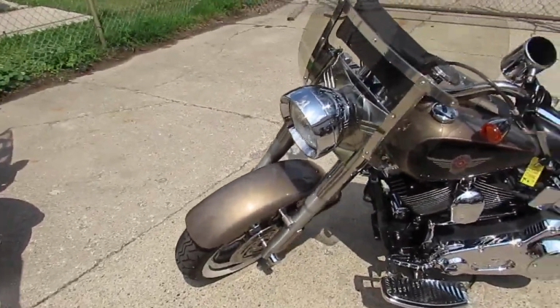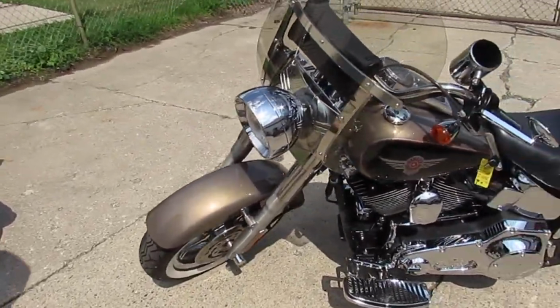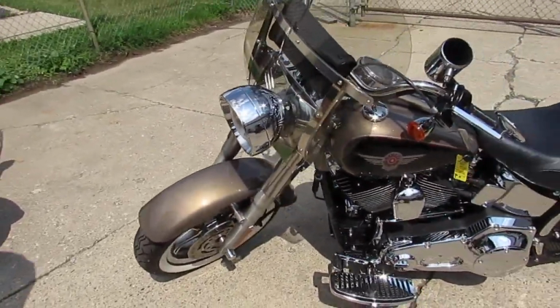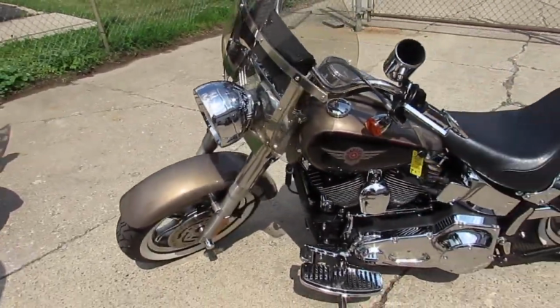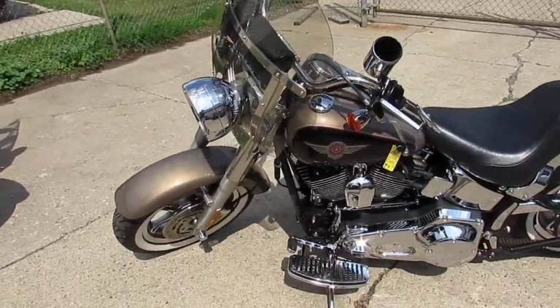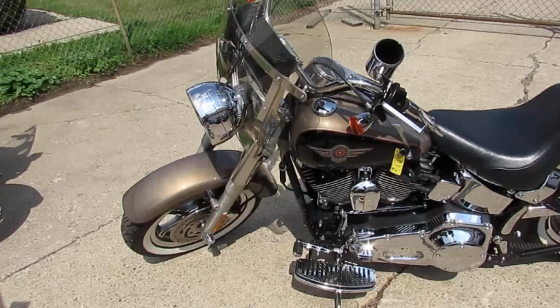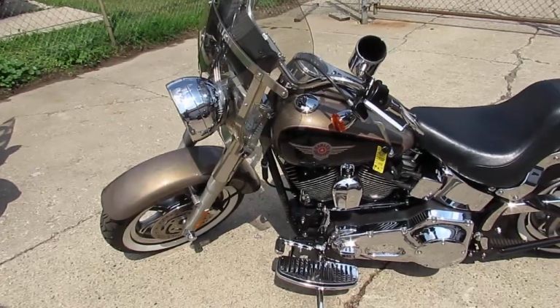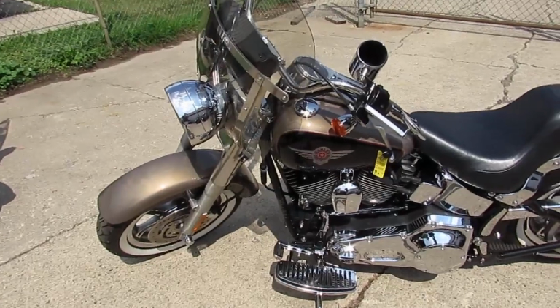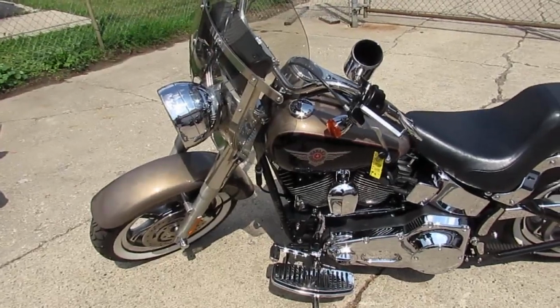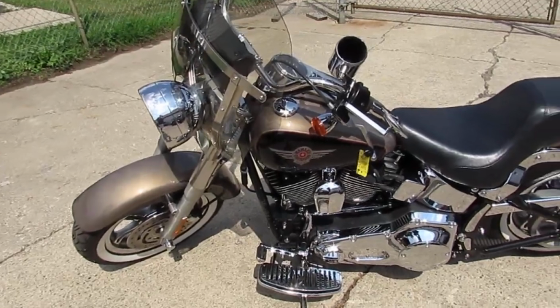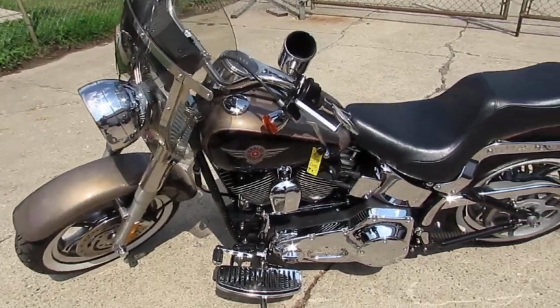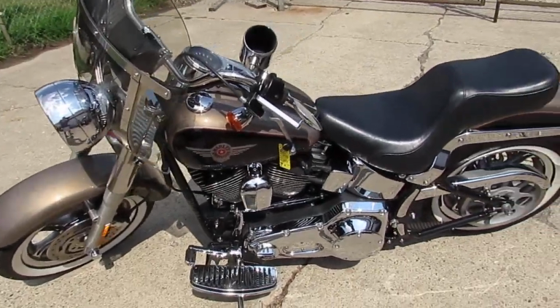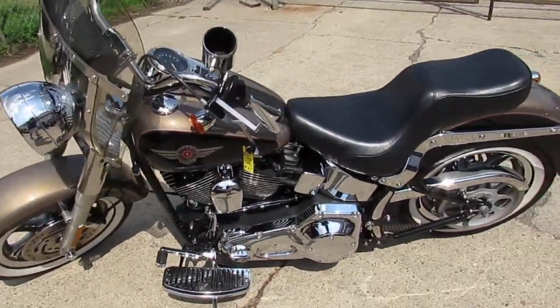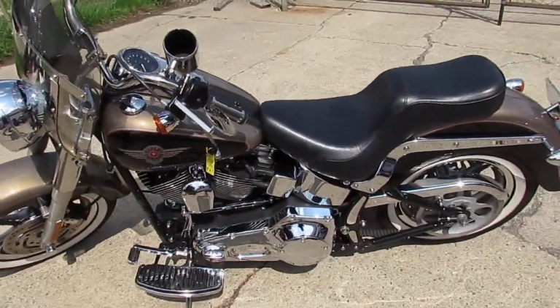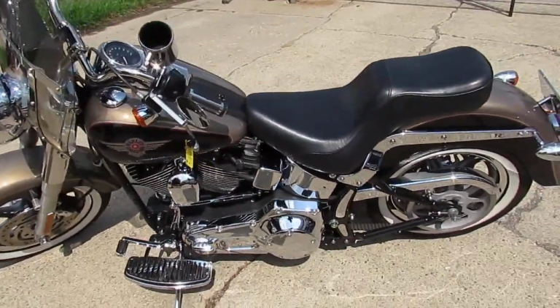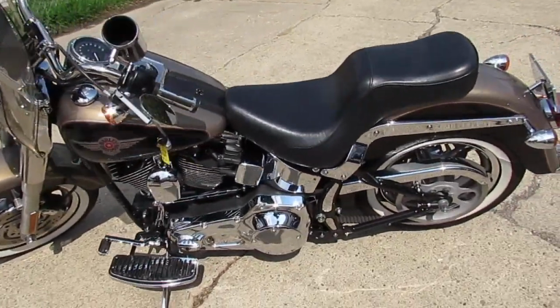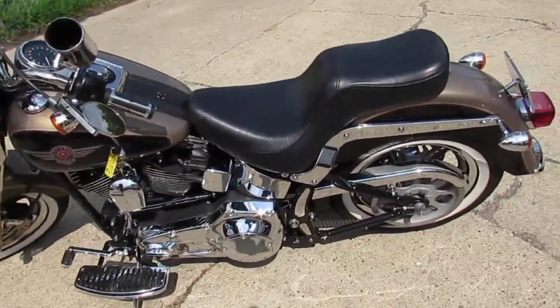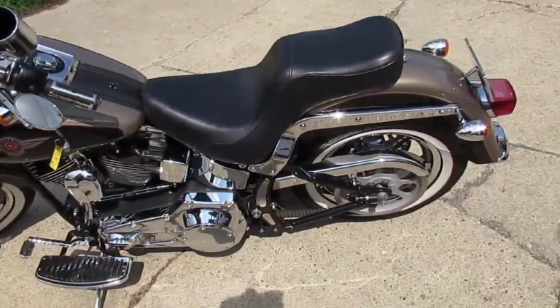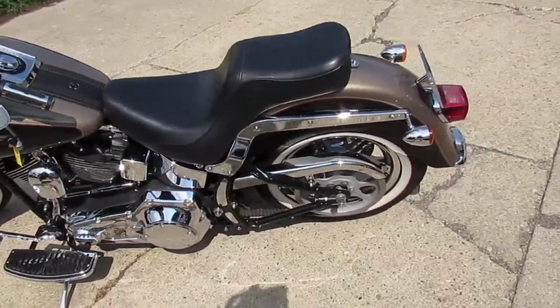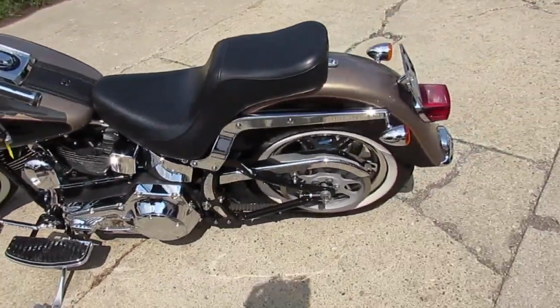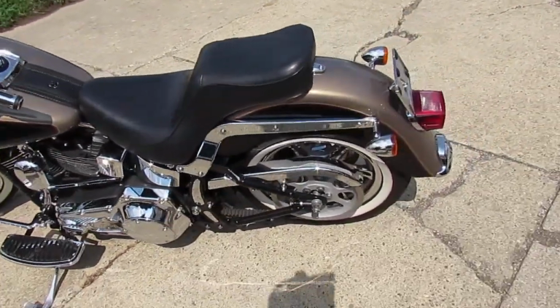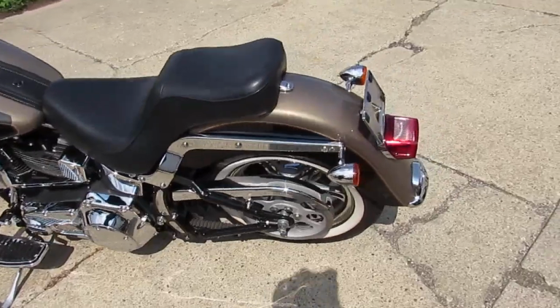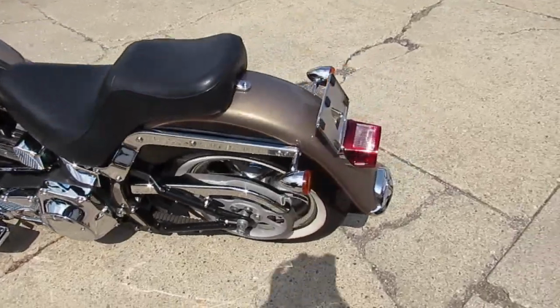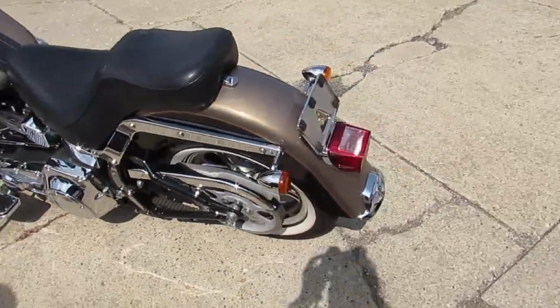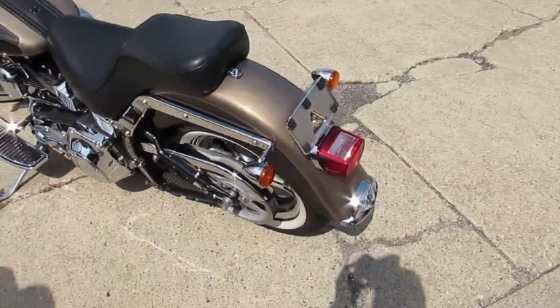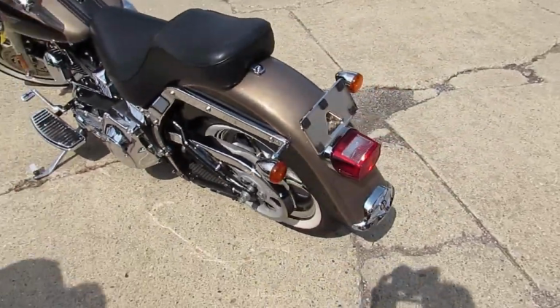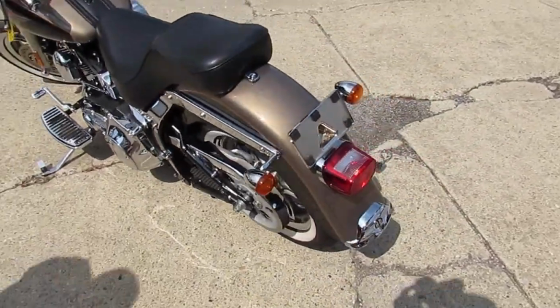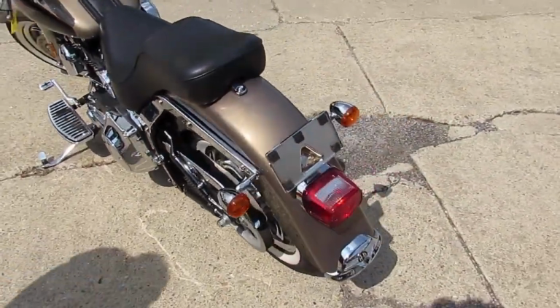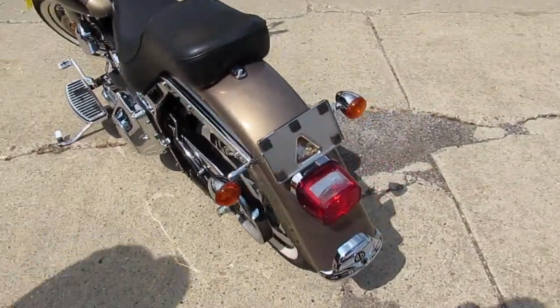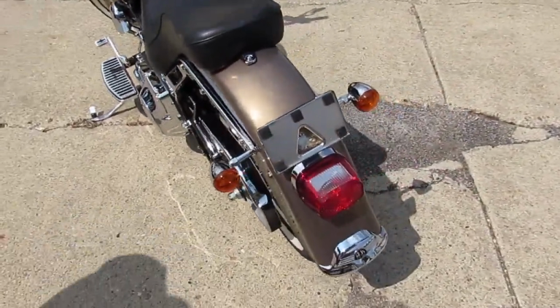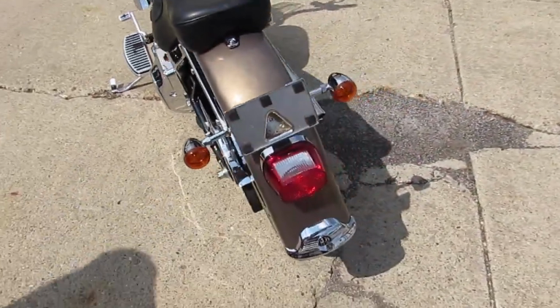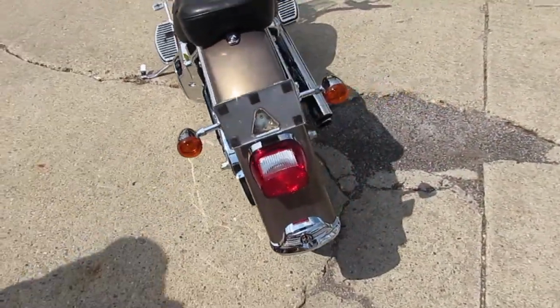This one here is a 2004 Fatboy for sale. It's a sharp two-tone Fatboy with tons of chrome. It's got Vance & Hines exhaust, runs strong, needs nothing.